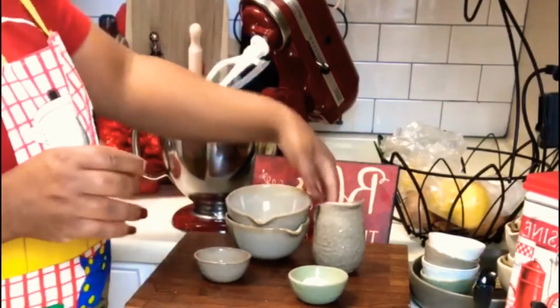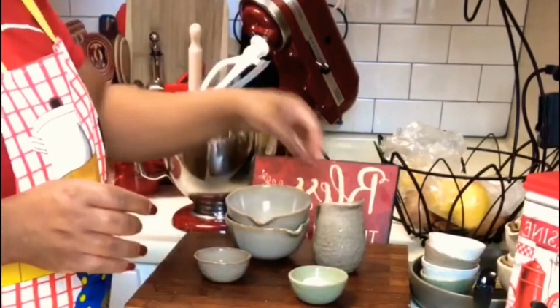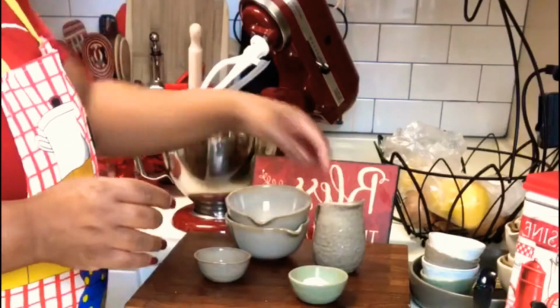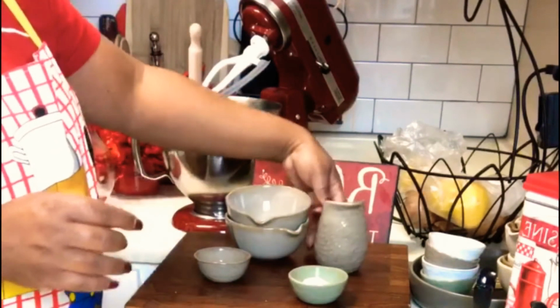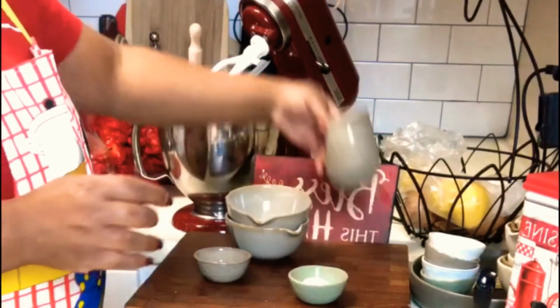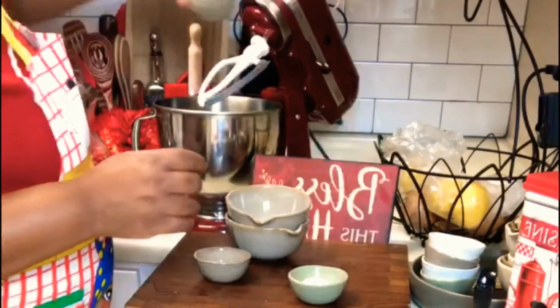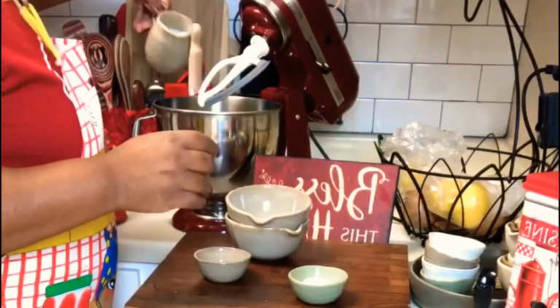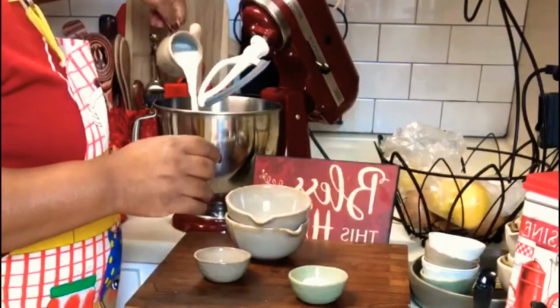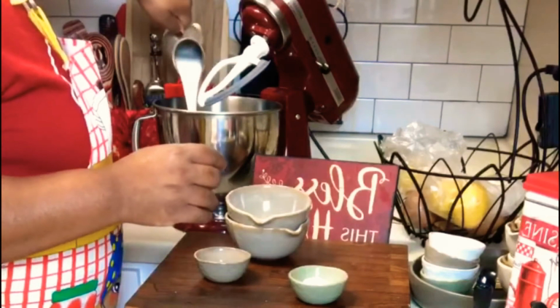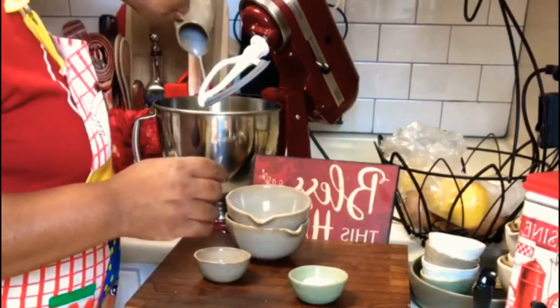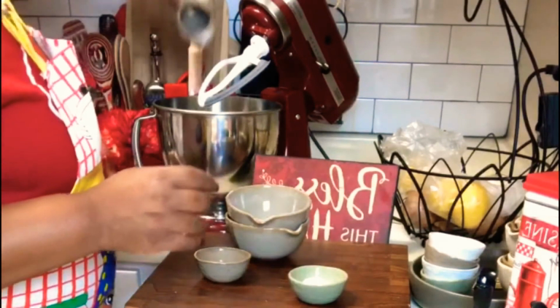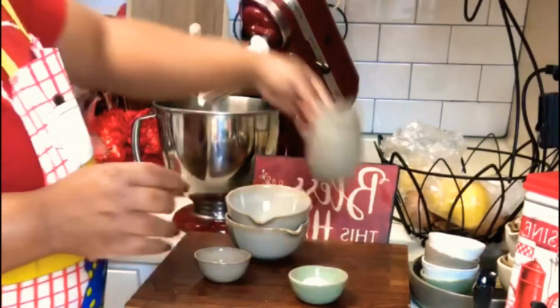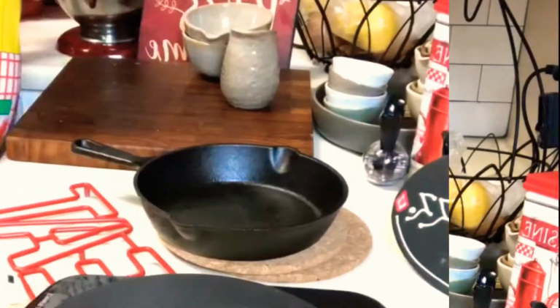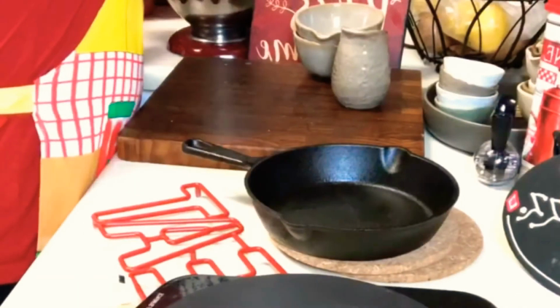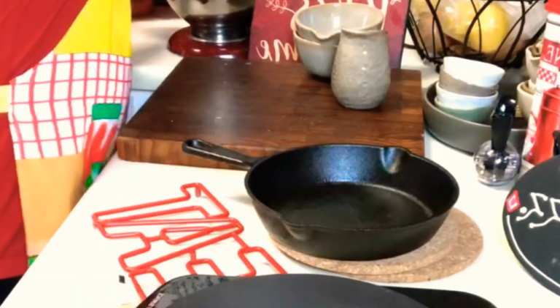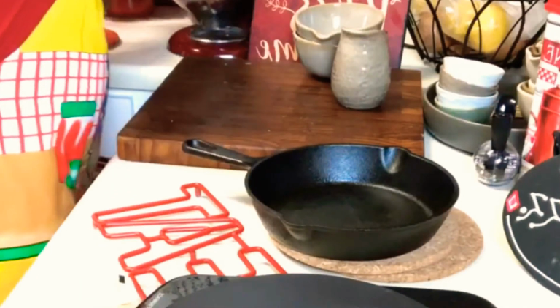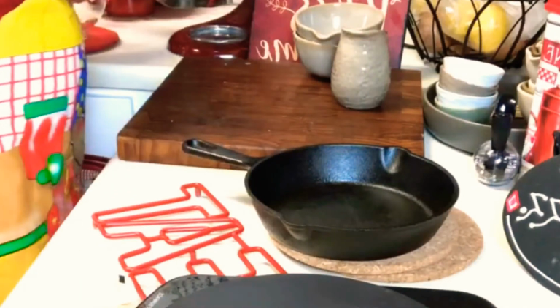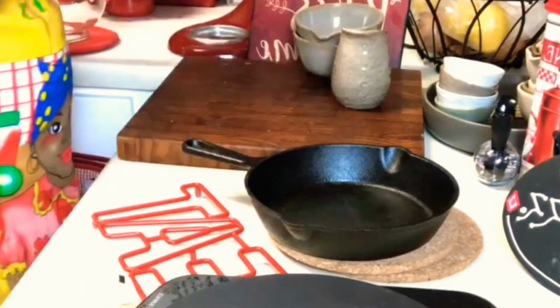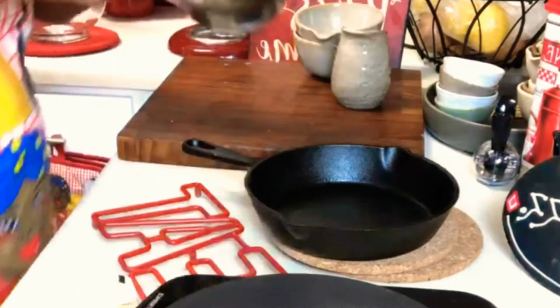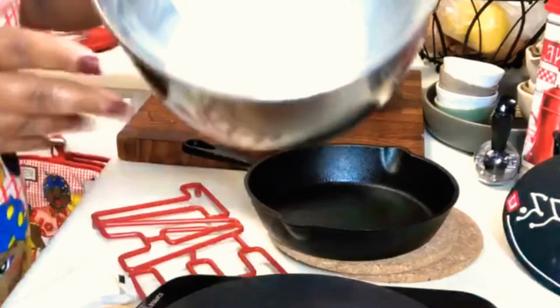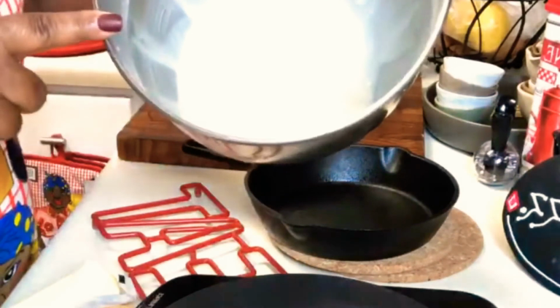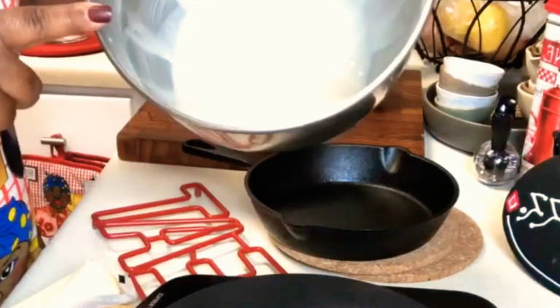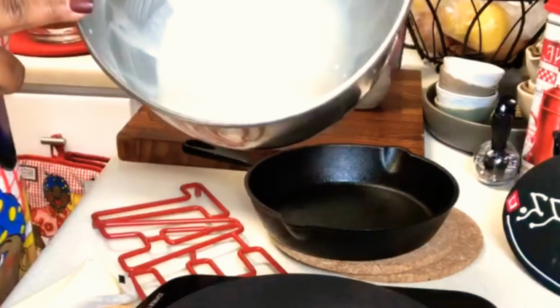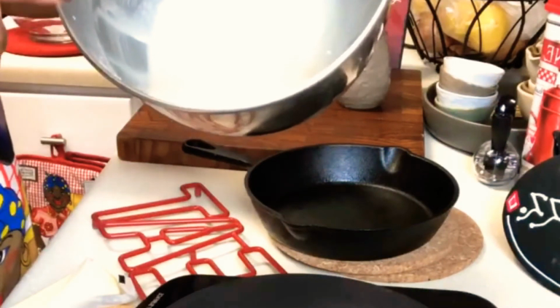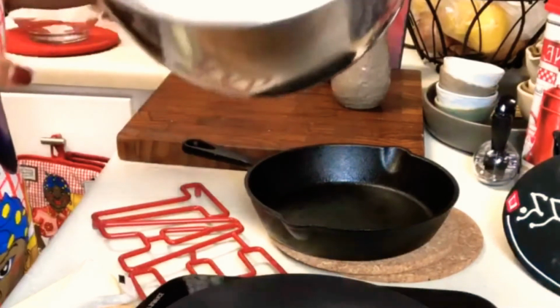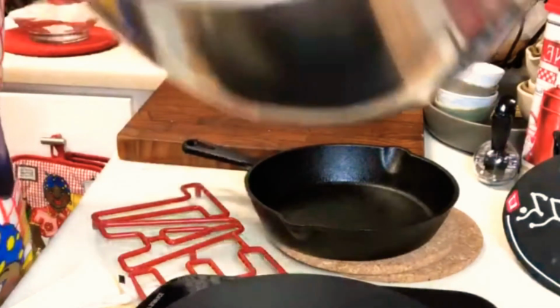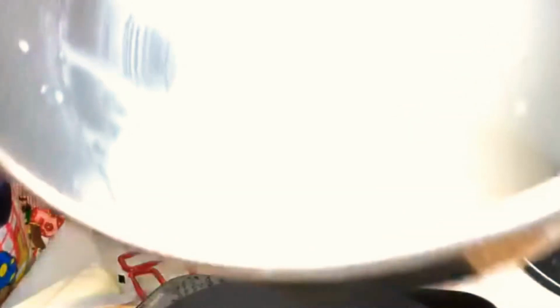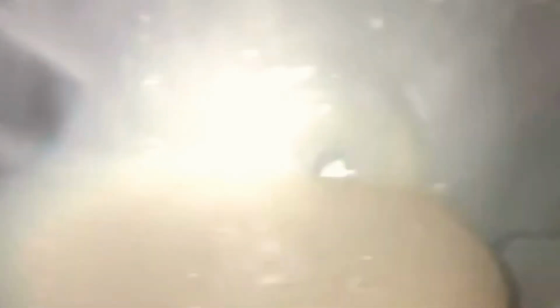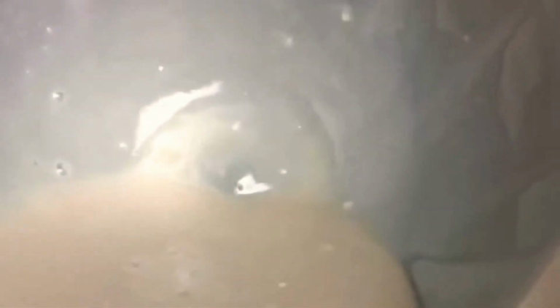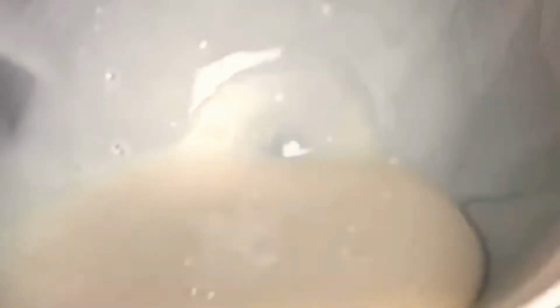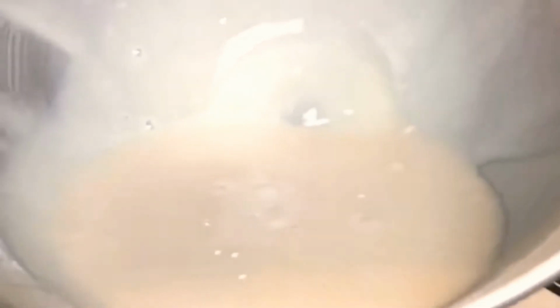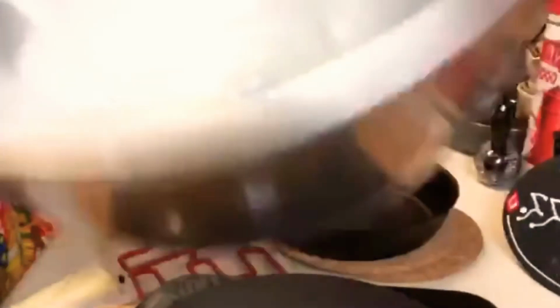And then a cup of milk is going to go in there with that, and I'm just dumping that in. And that's going to be our batter — there's our batter, if you guys can hopefully see. There we go. So that's our batter right there.